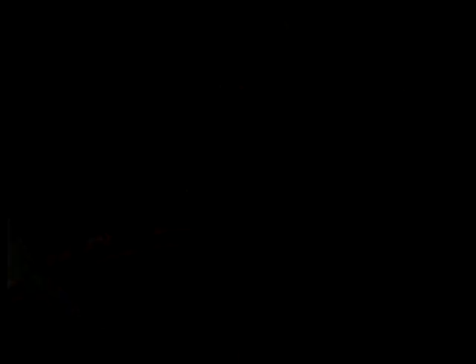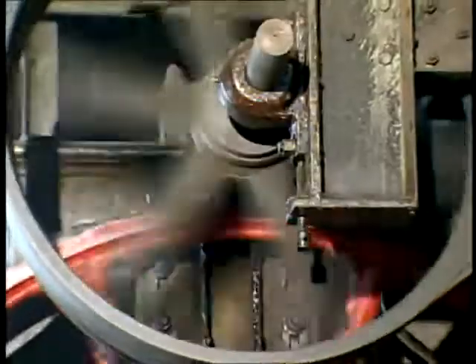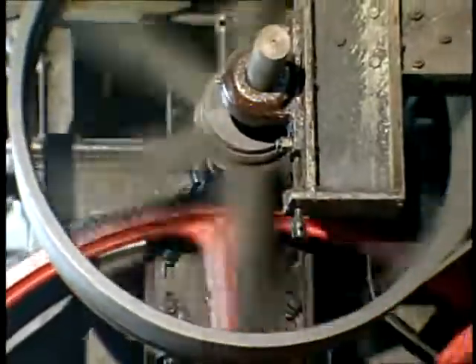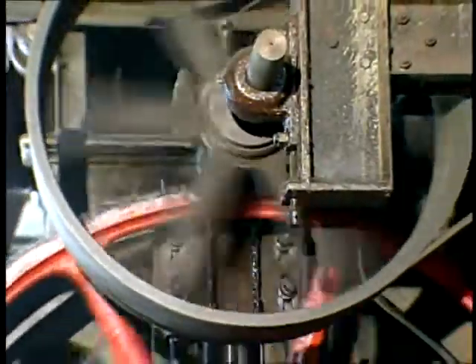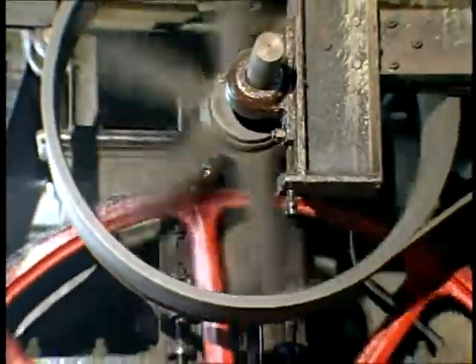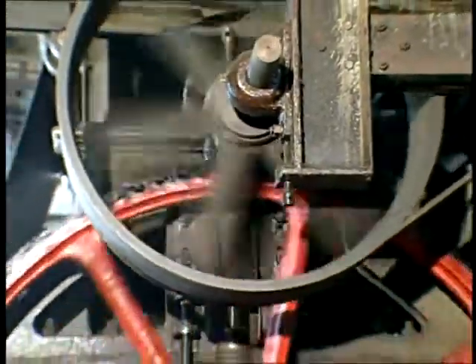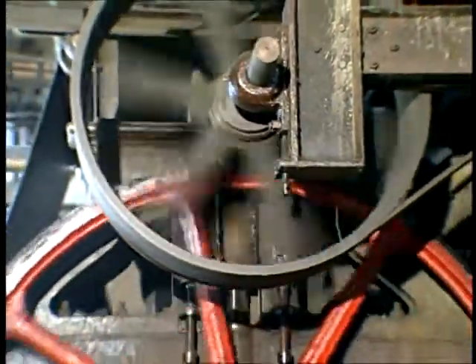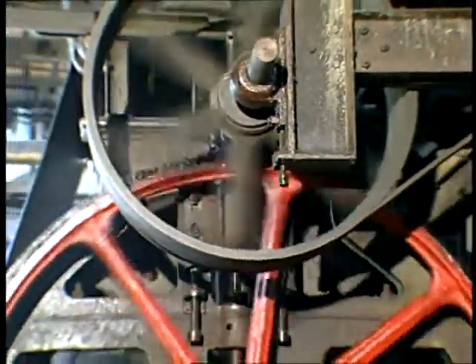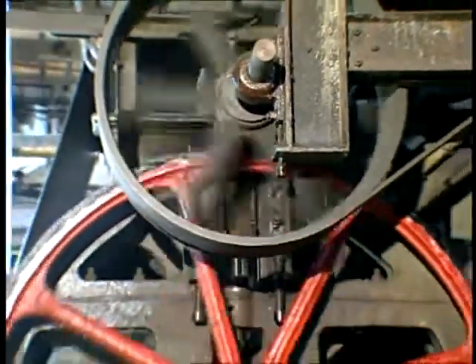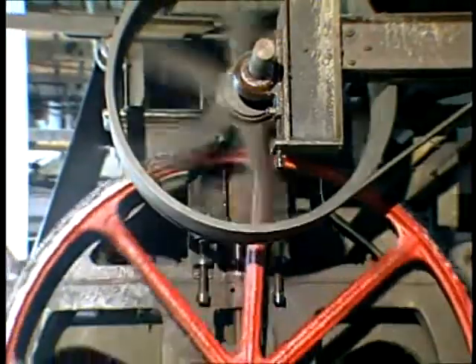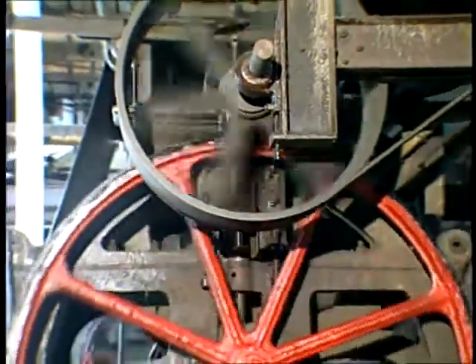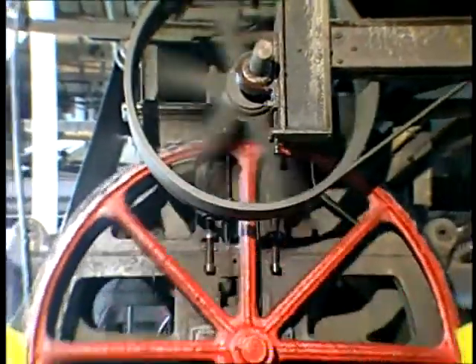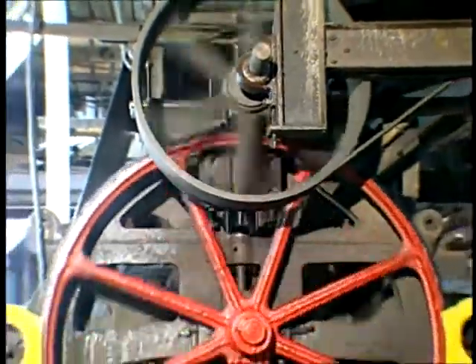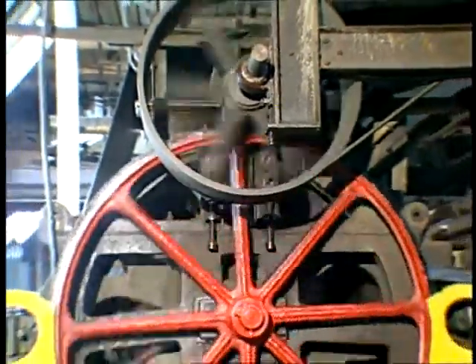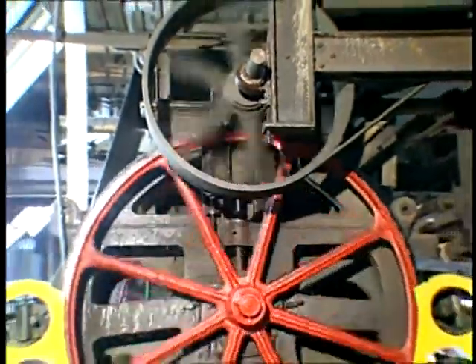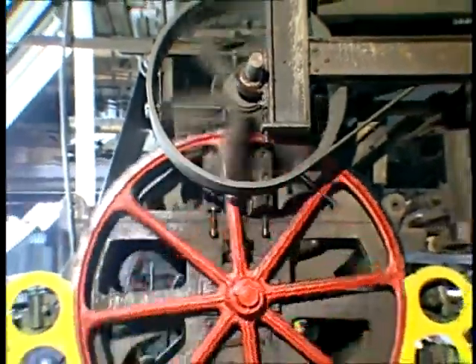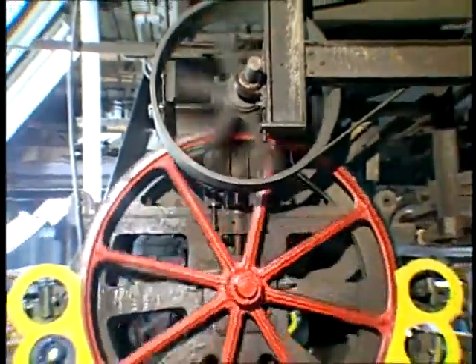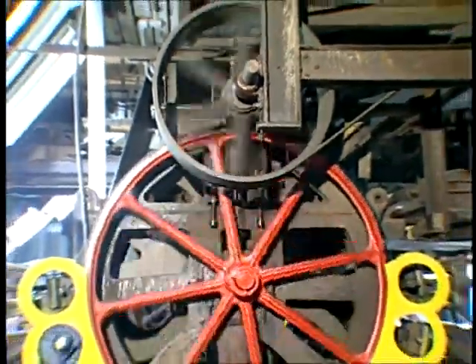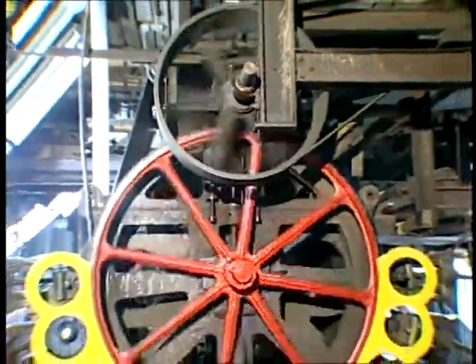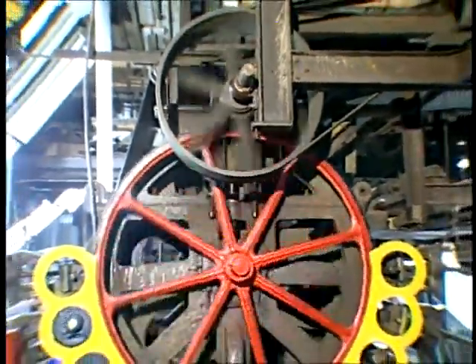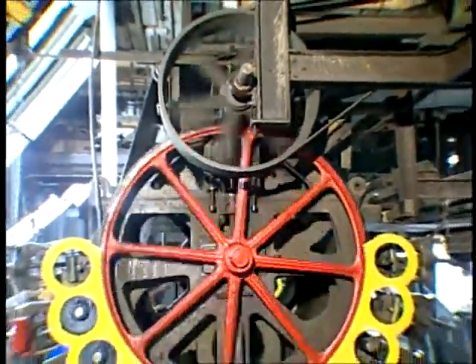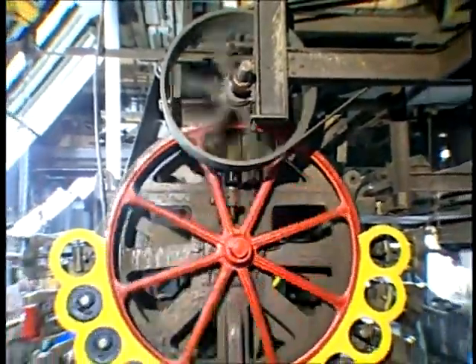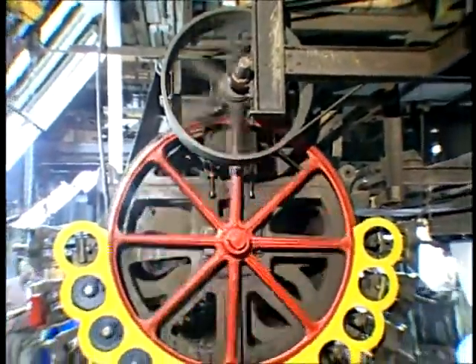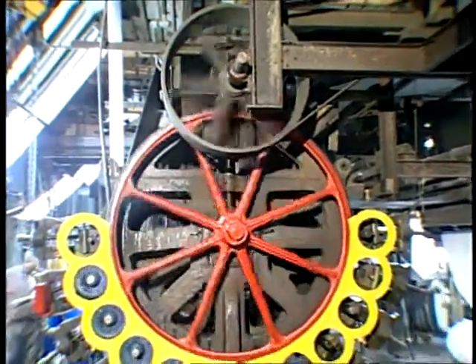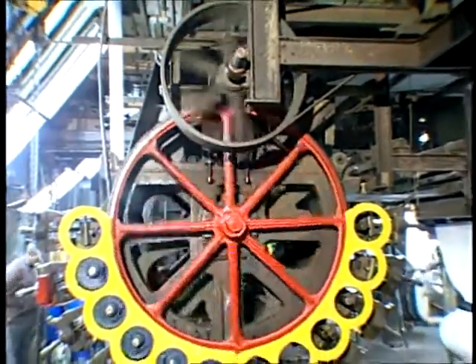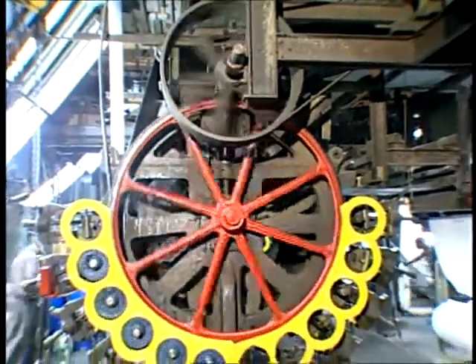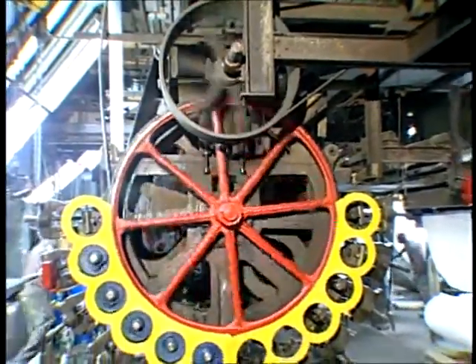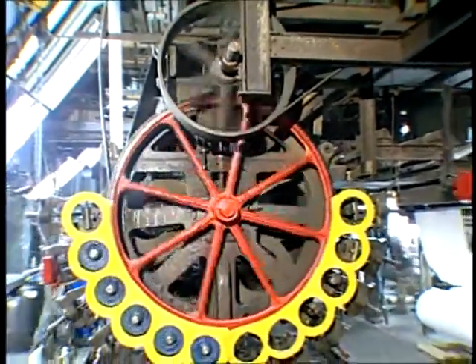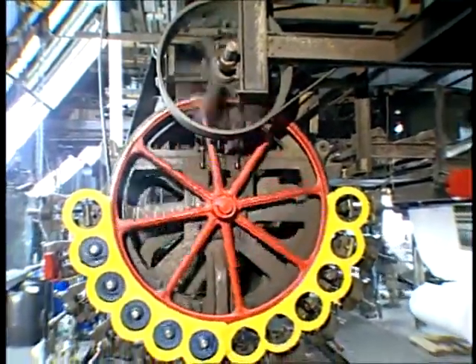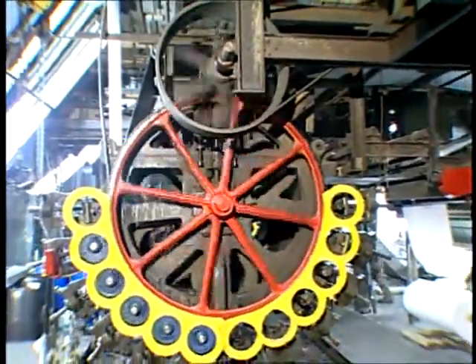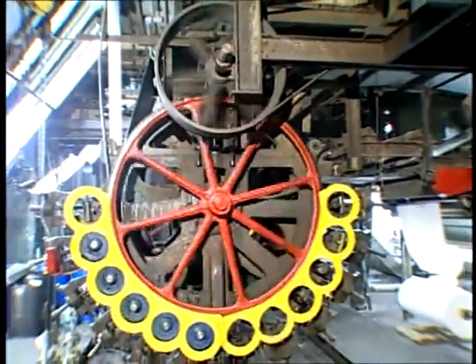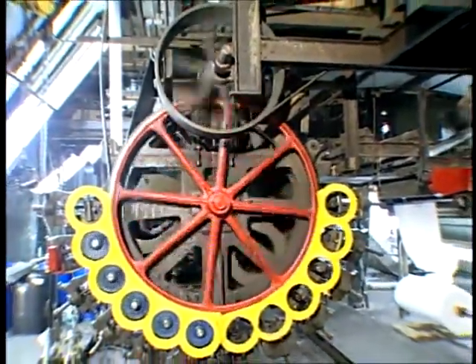Engraved roller printing is a continuous printing process developed in the late 18th and early 19th centuries. Until the development of rotary screen printing, it was the only continuous fabric printing technique available.